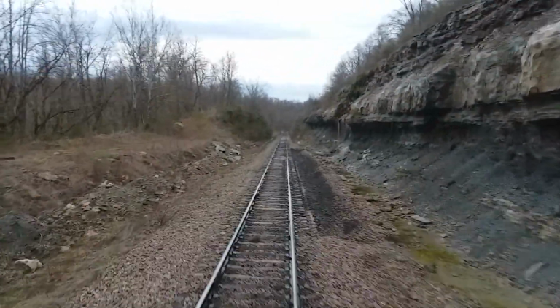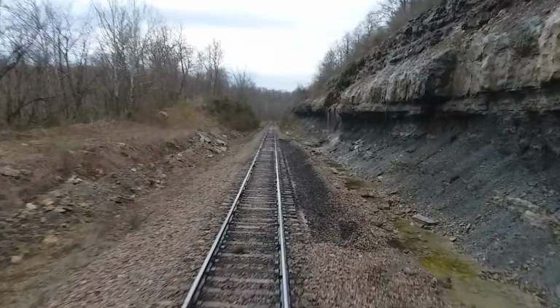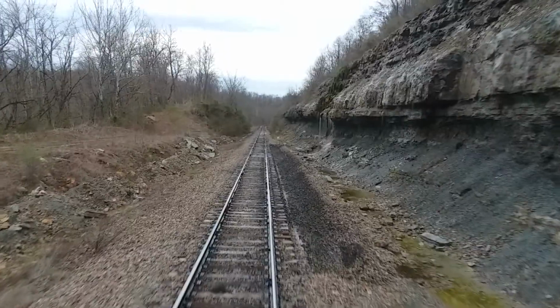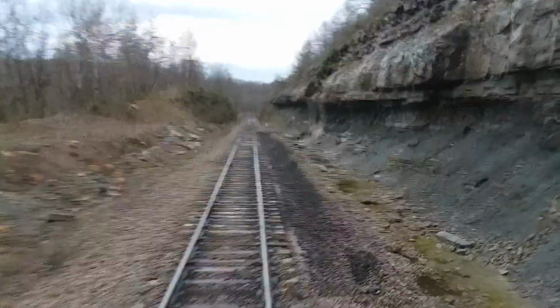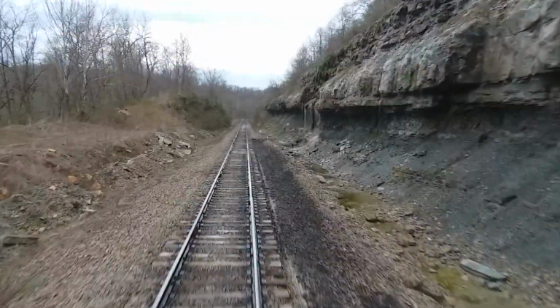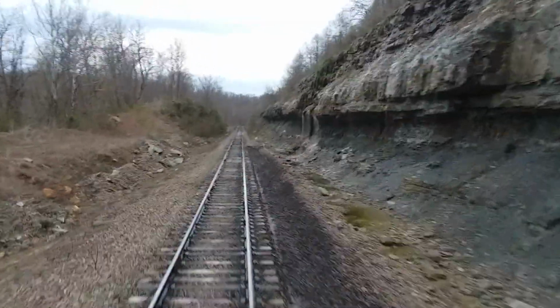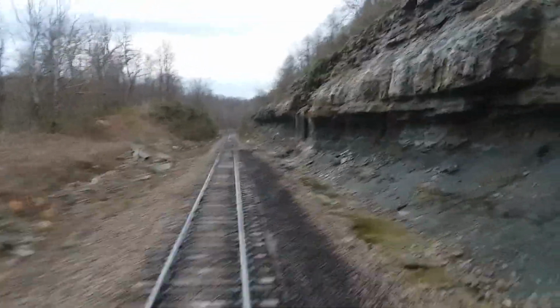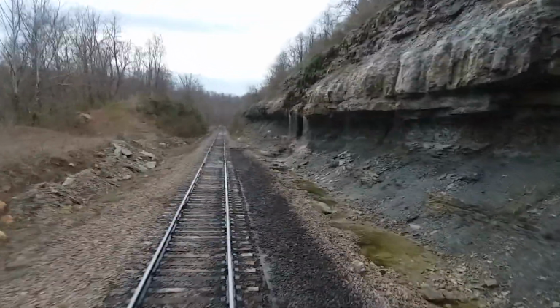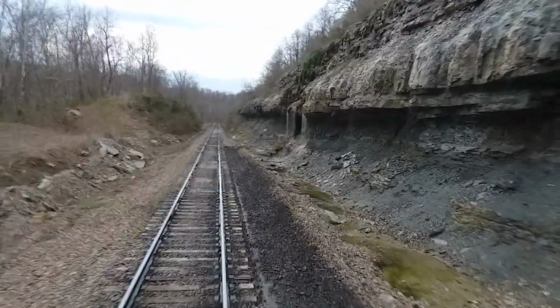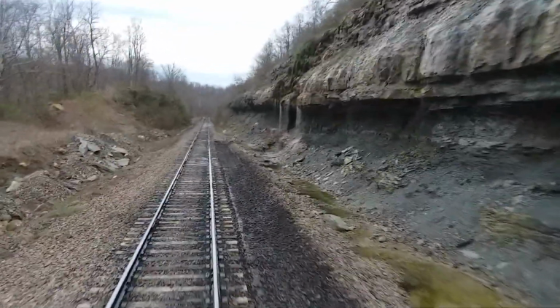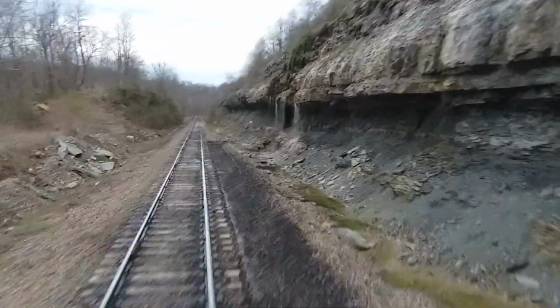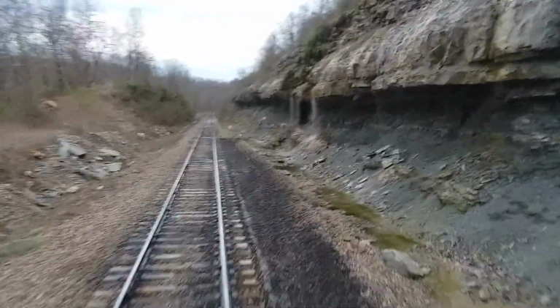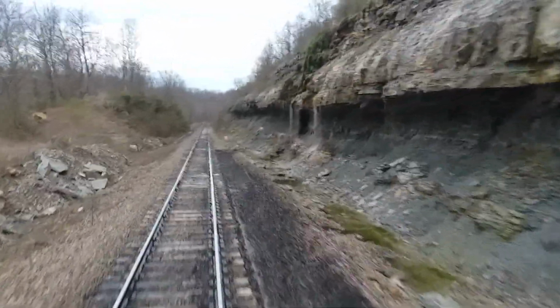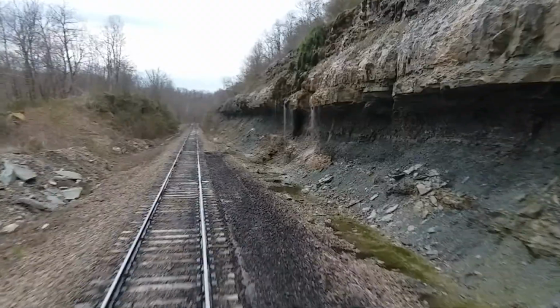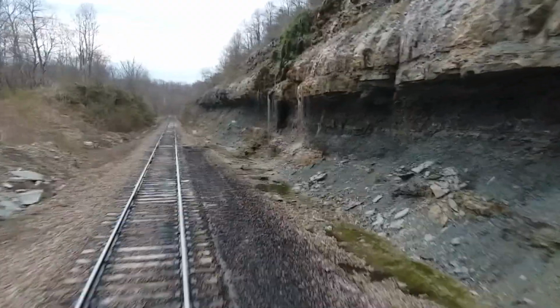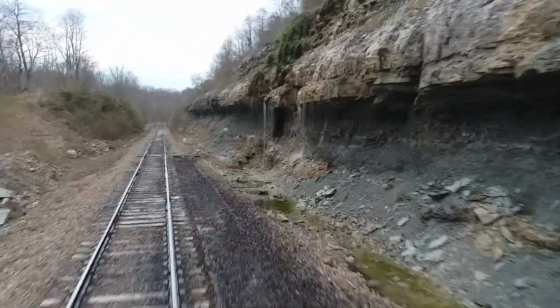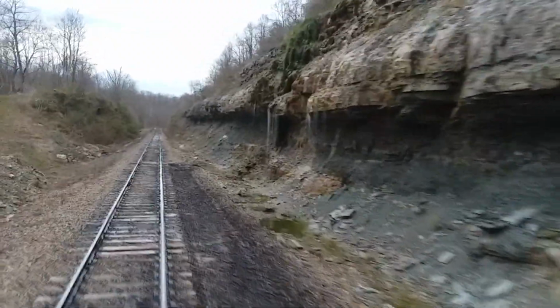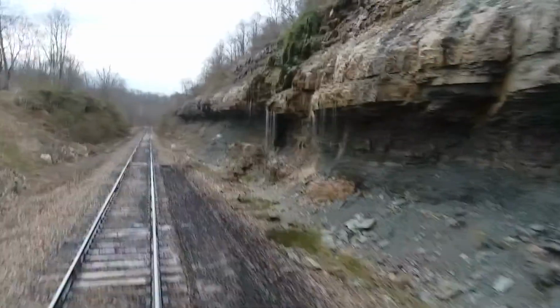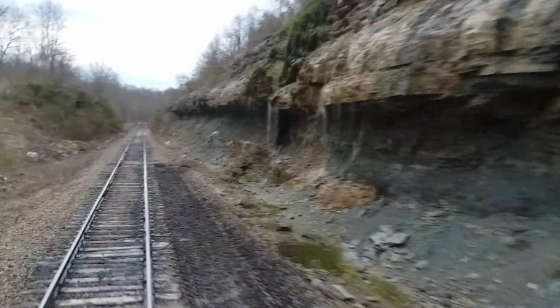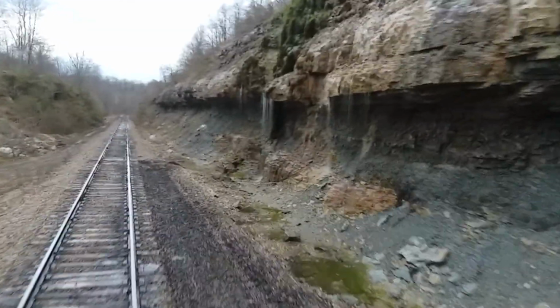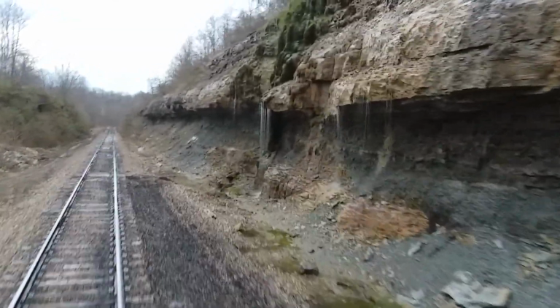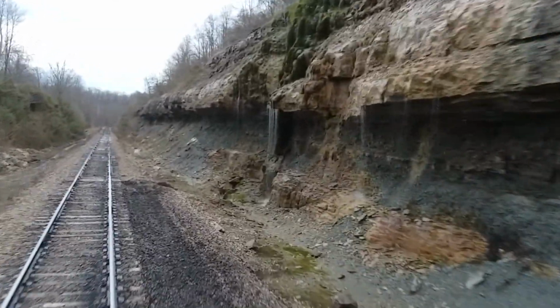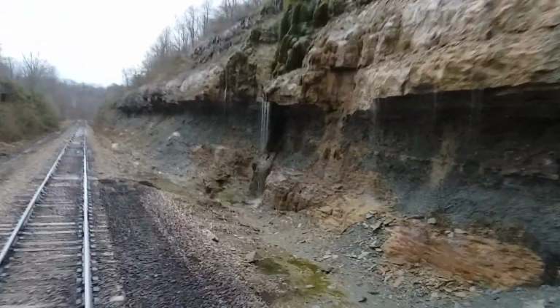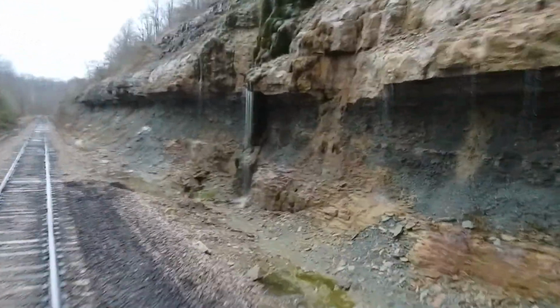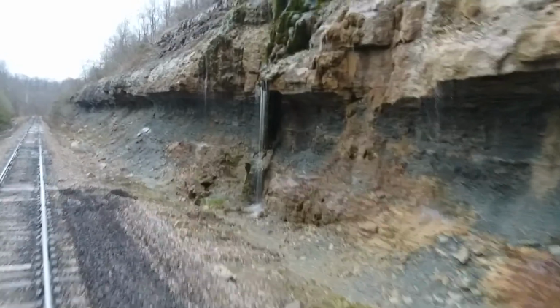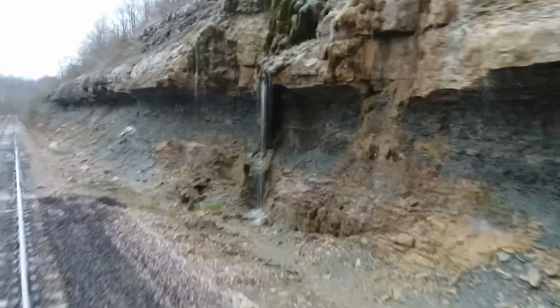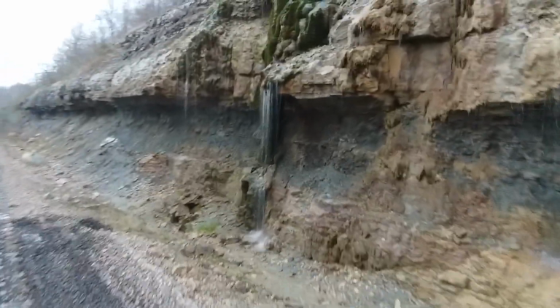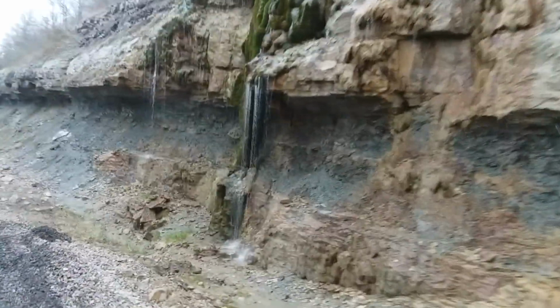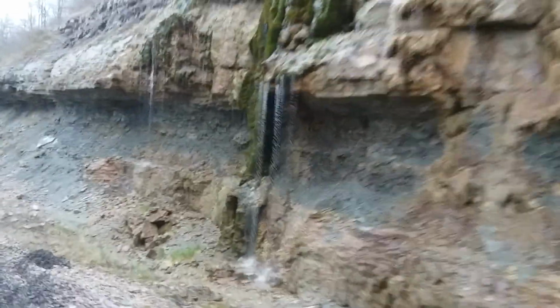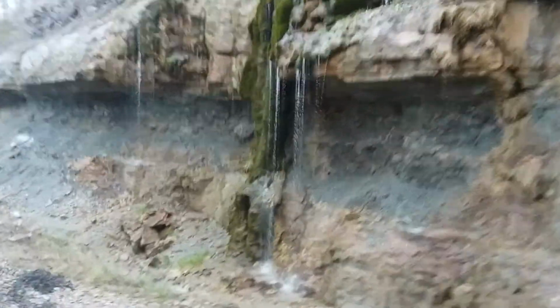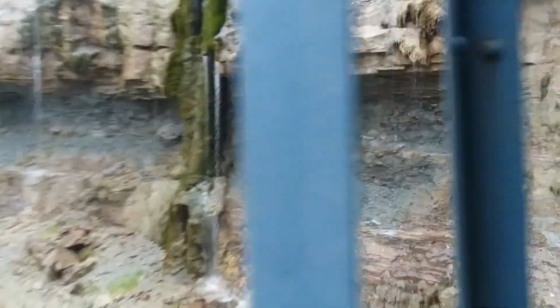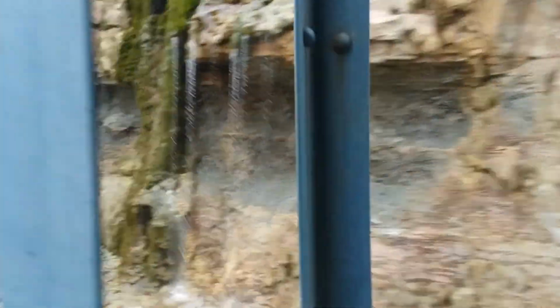There's a little waterfall coming down here. Believe it or not, that waterfall has never stopped — it's slowed down, but it's never stopped. I've been working this track full time for over 18 years now.